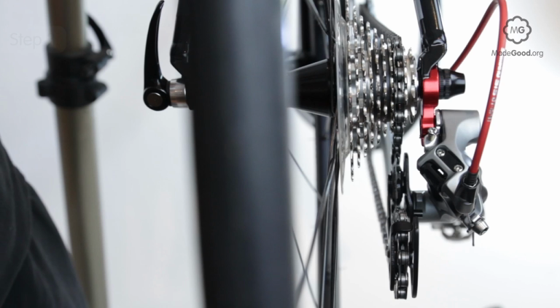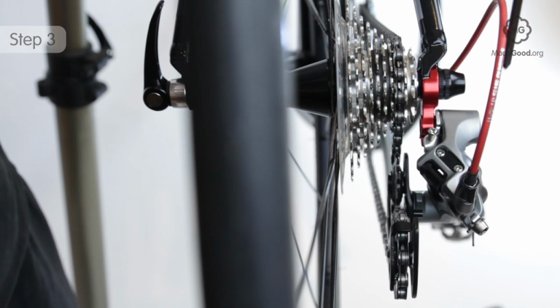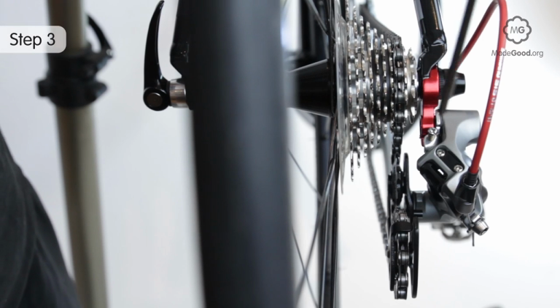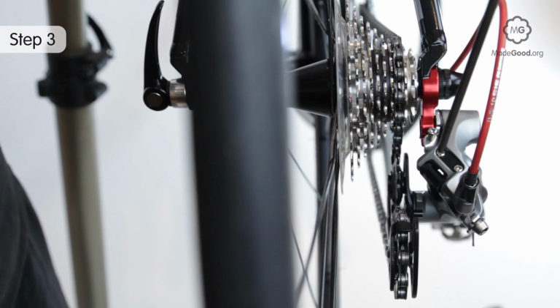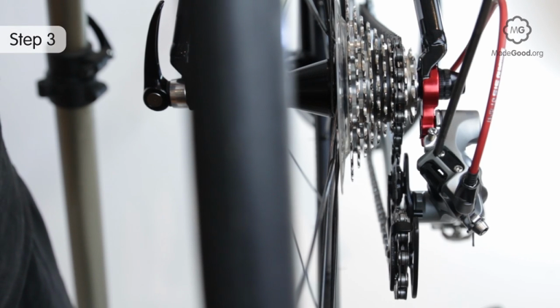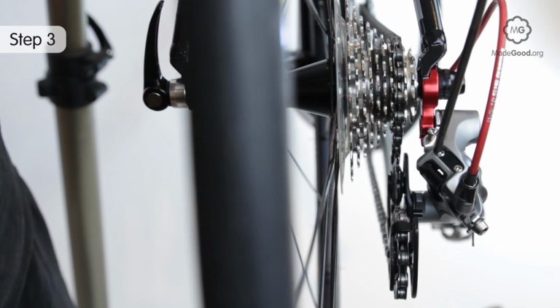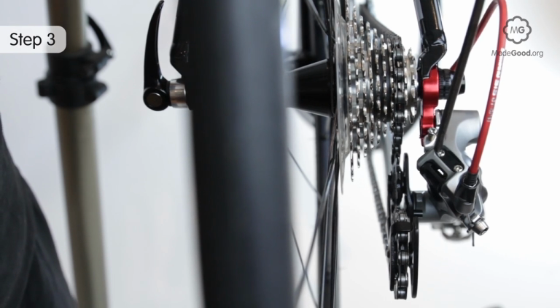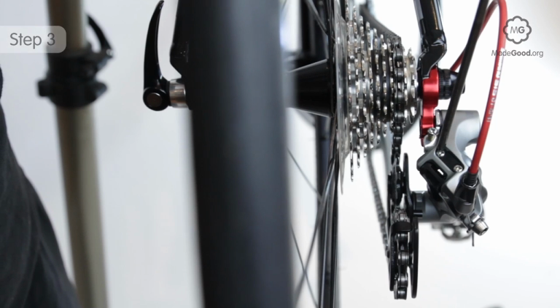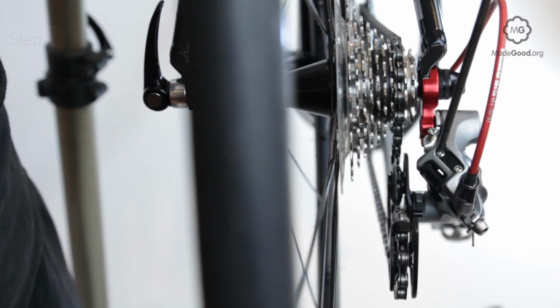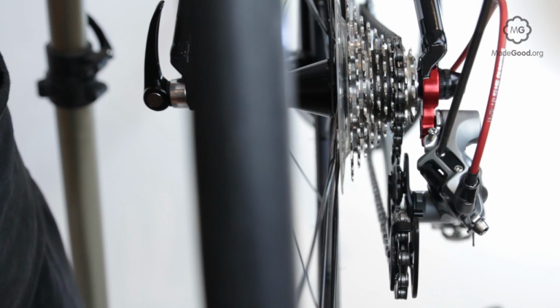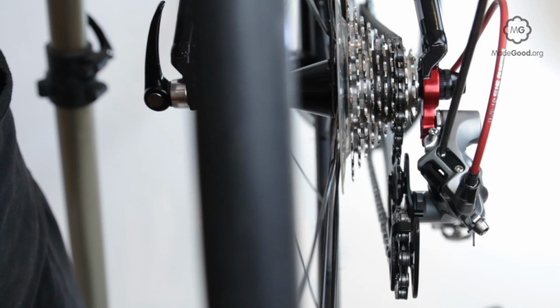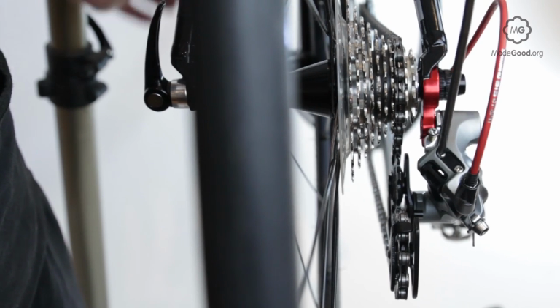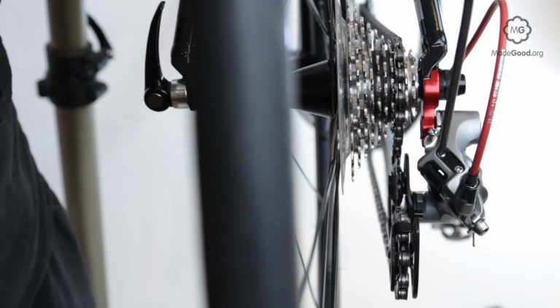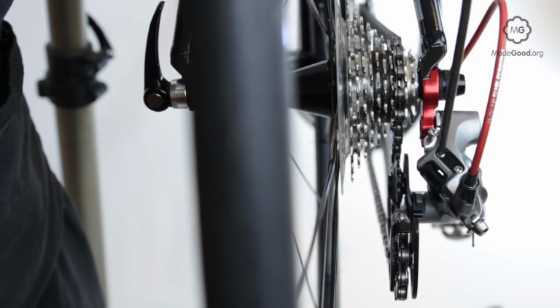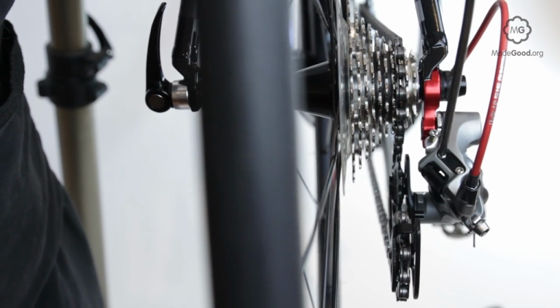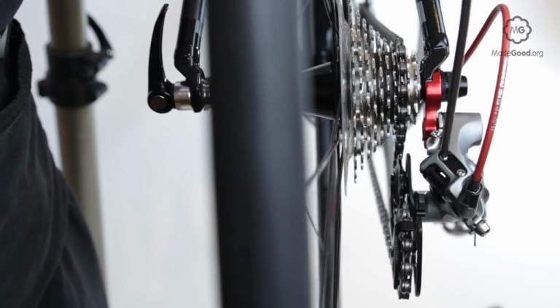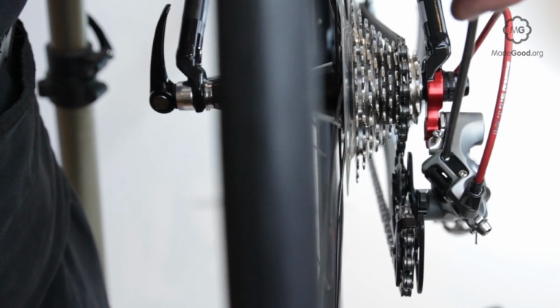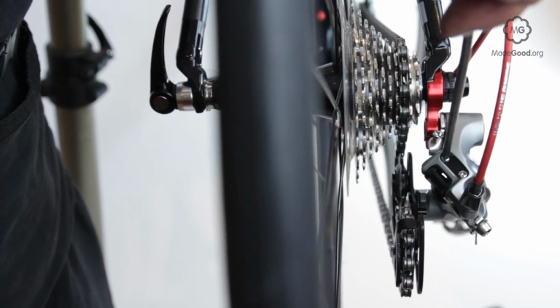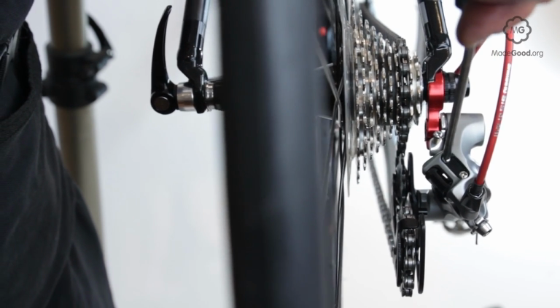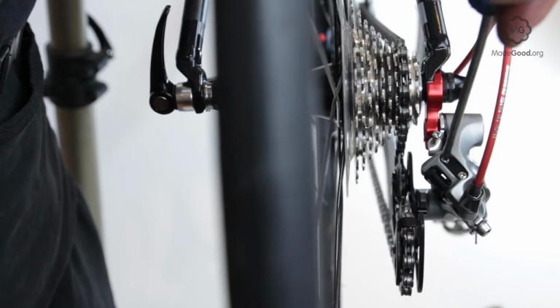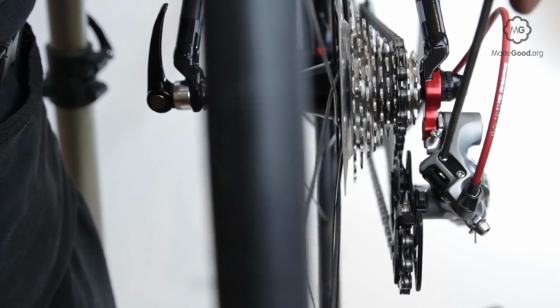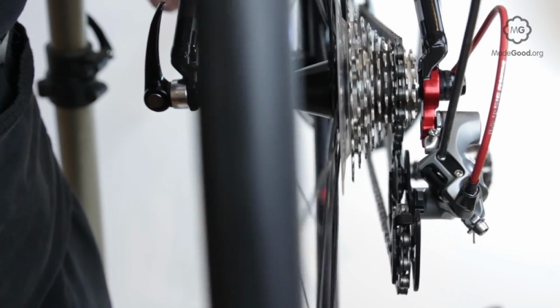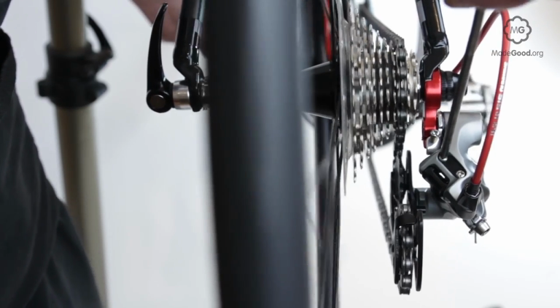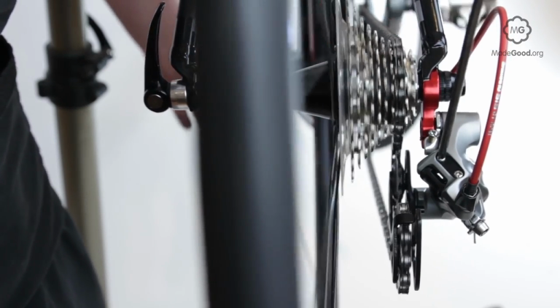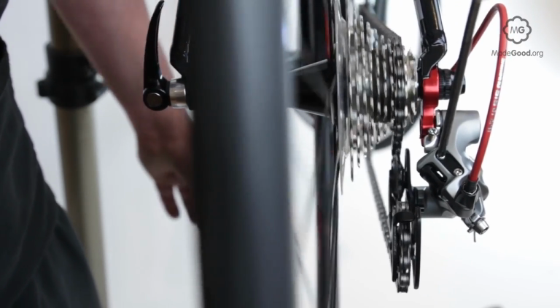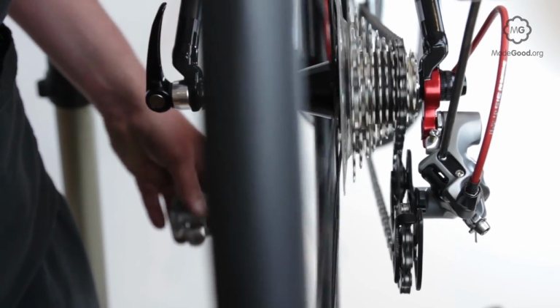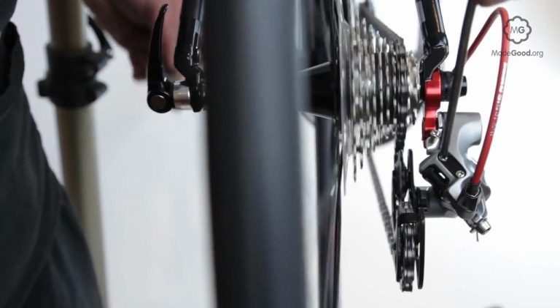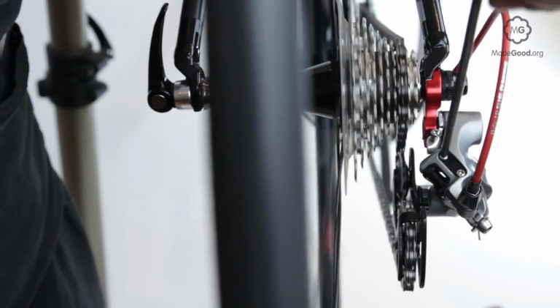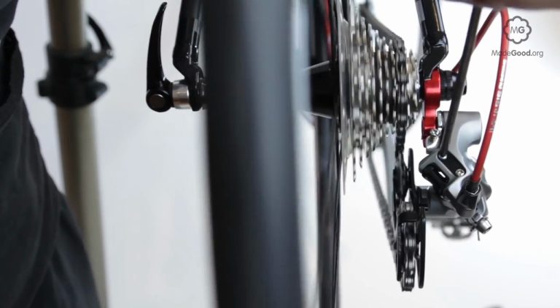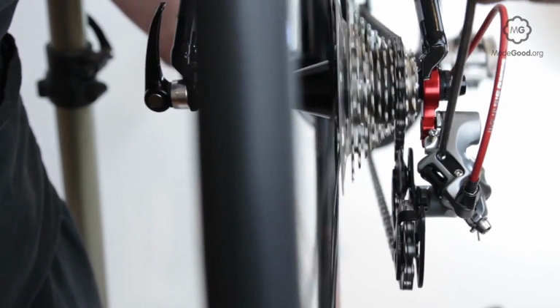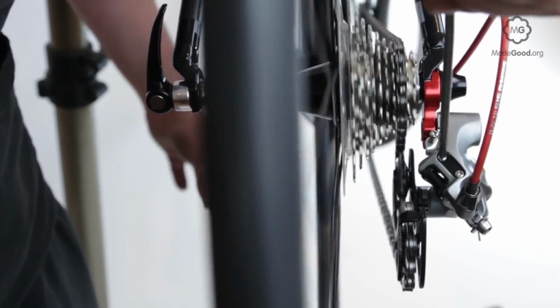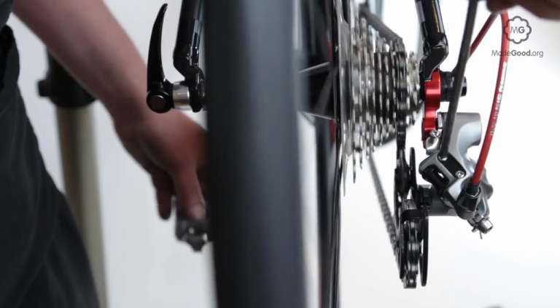With the back wheel off the ground, stand behind the bike with your head on the centre line. Turn the H screw until the top jockey wheel sits directly under the smallest cog. Clockwise pushes the derailleur left; anticlockwise allows the spring to push the derailleur right.